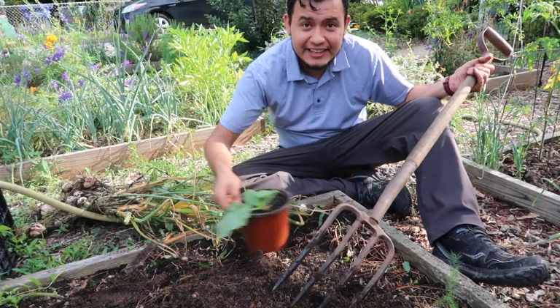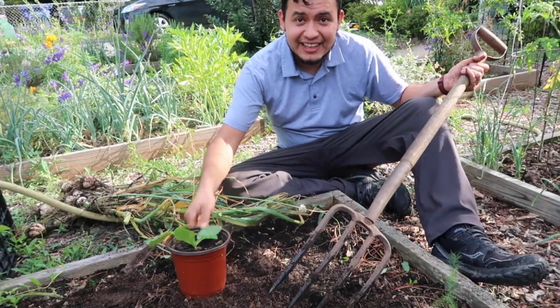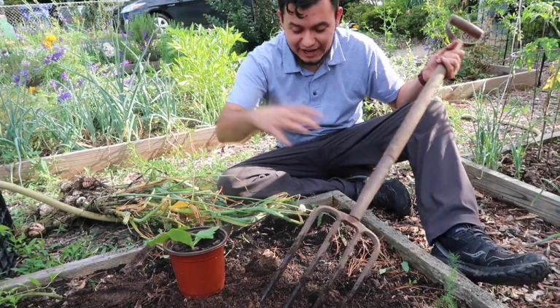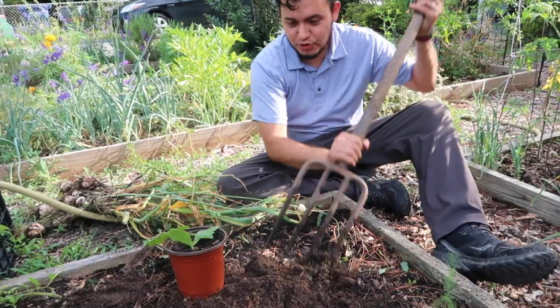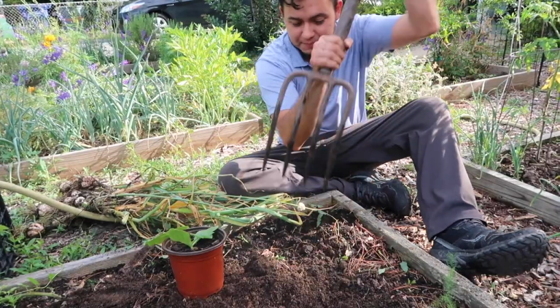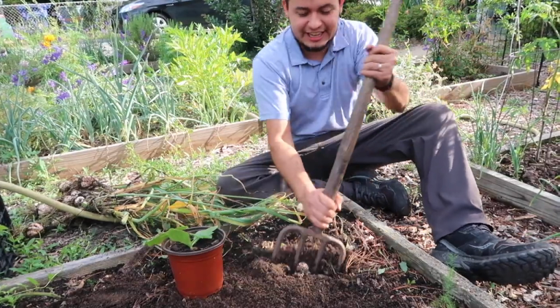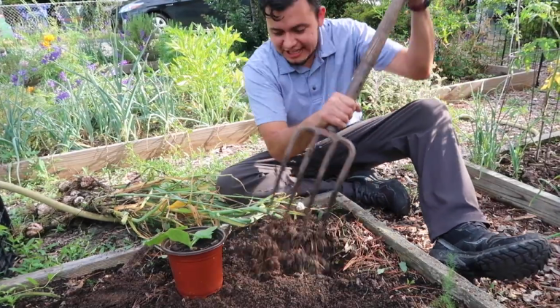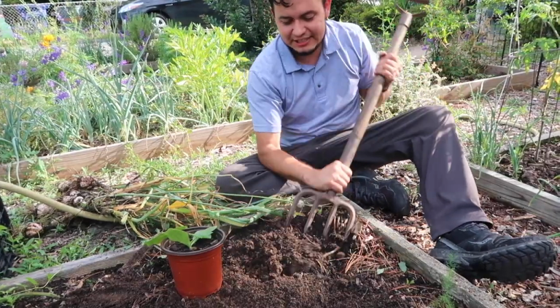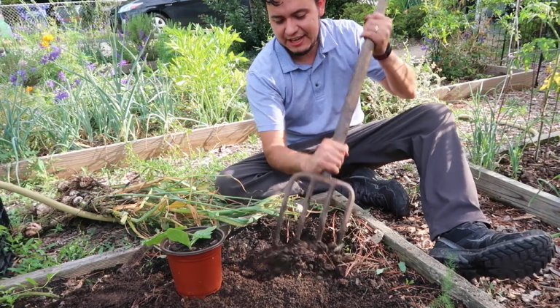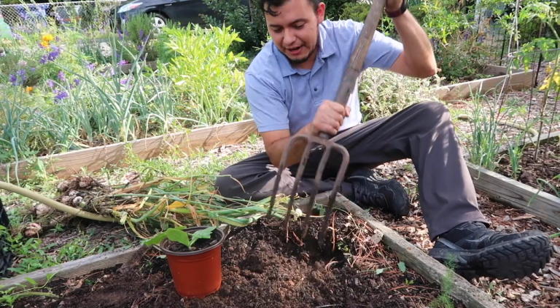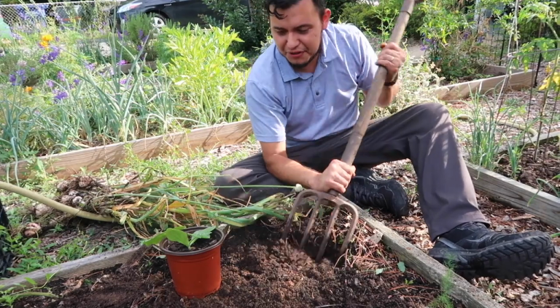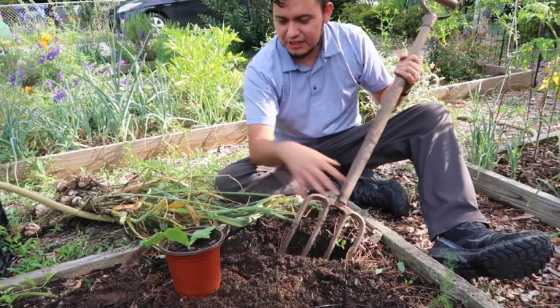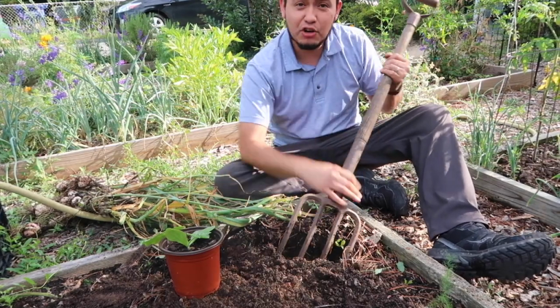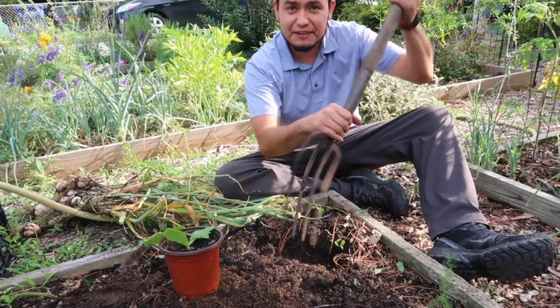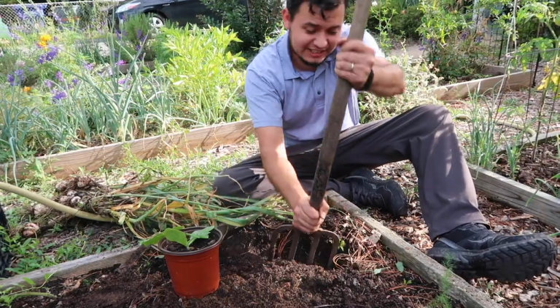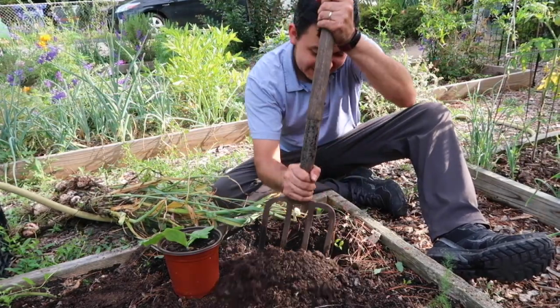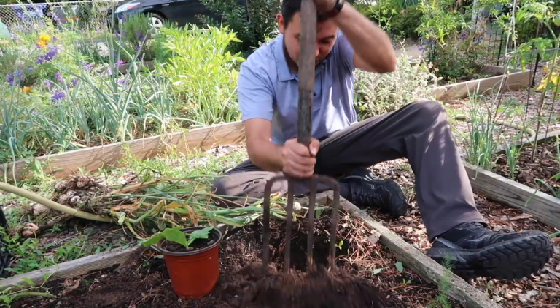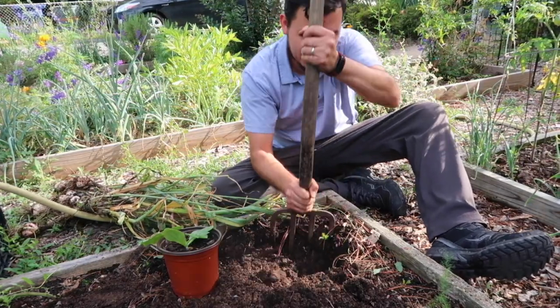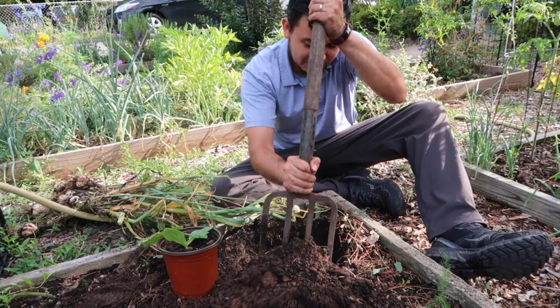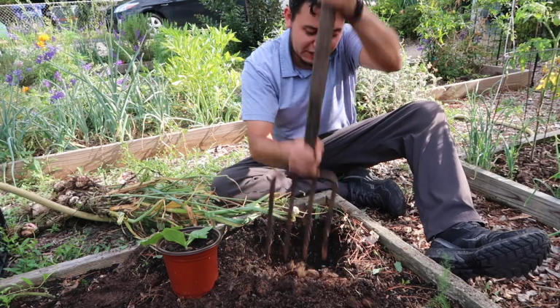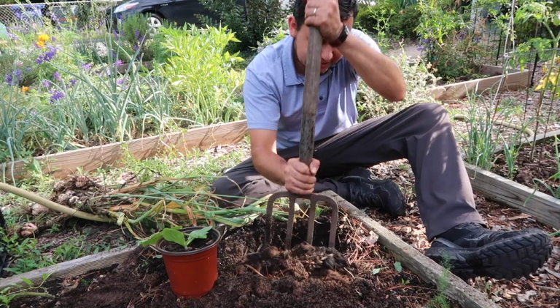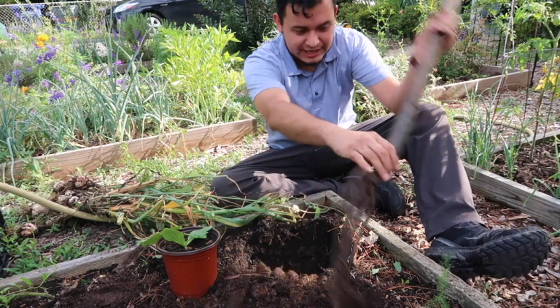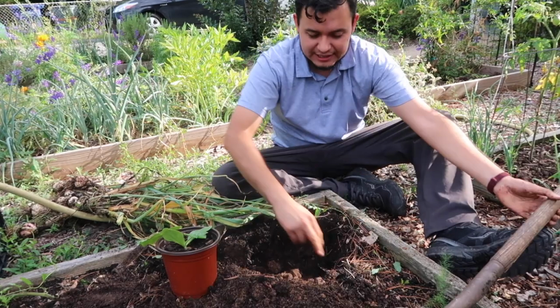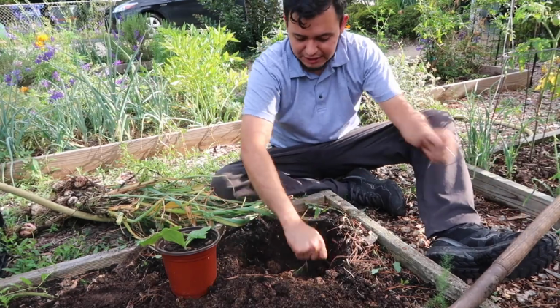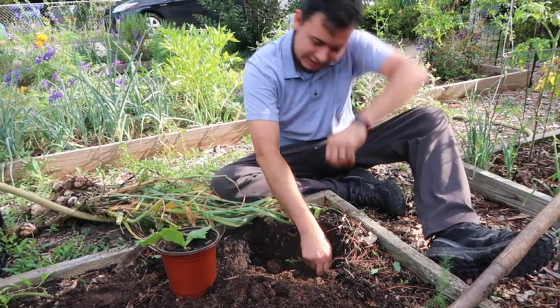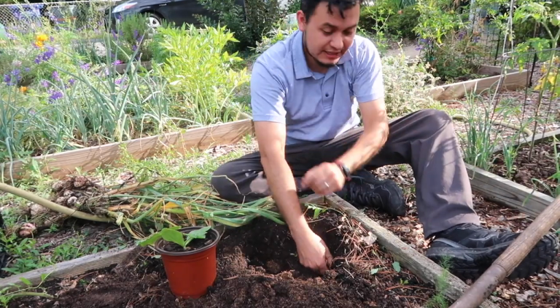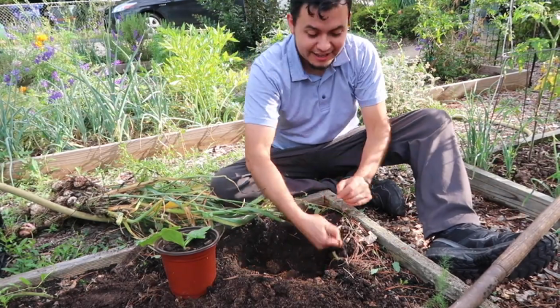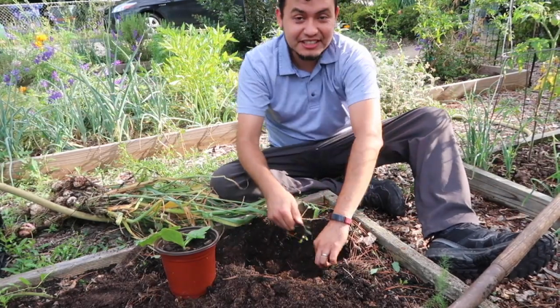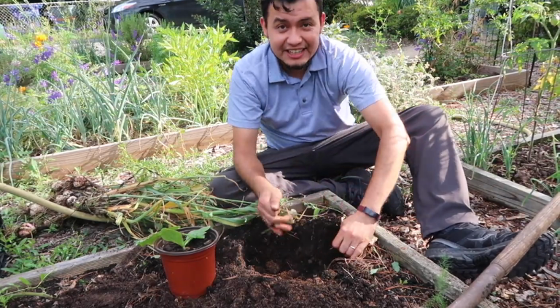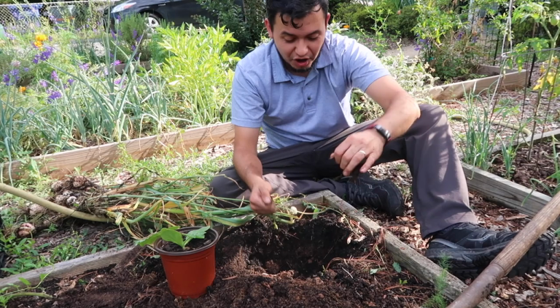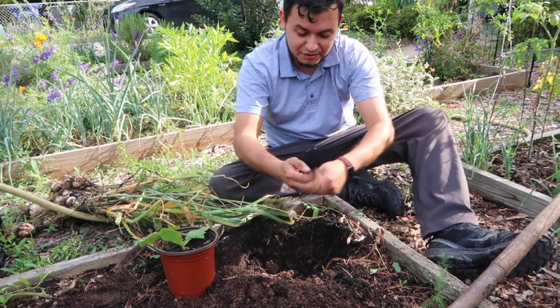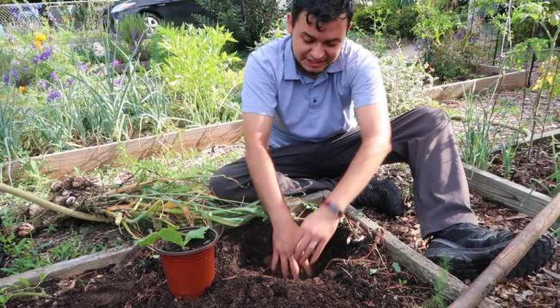Hopefully I'll be enjoying some nice zucchinis in about a month. Zucchini grows really fast, so by putting something that grows really fast into a raised bed like this, you guarantee a good harvest throughout the season.